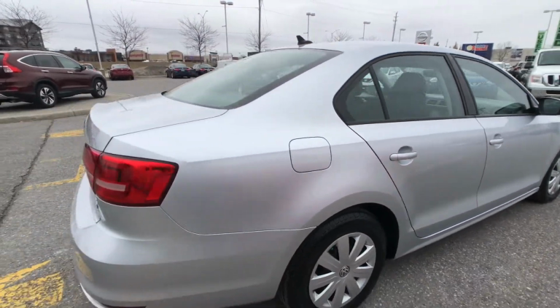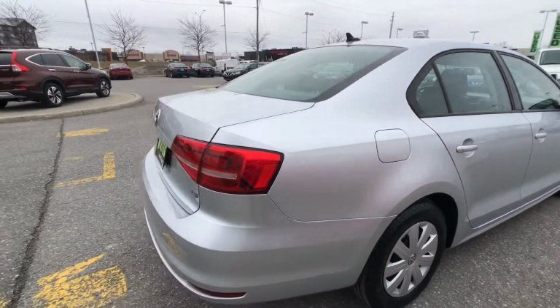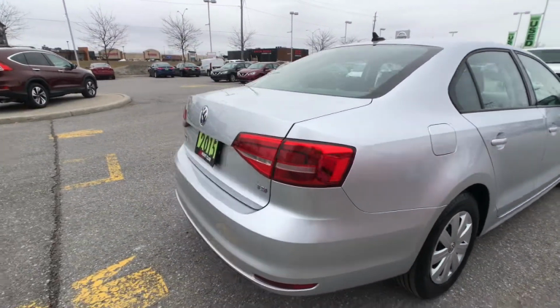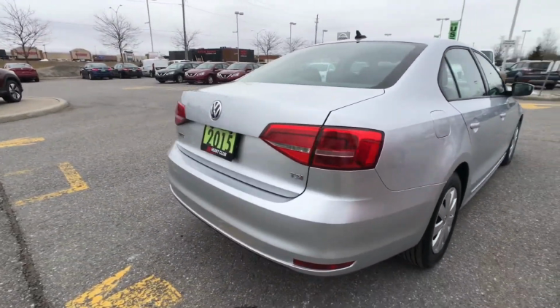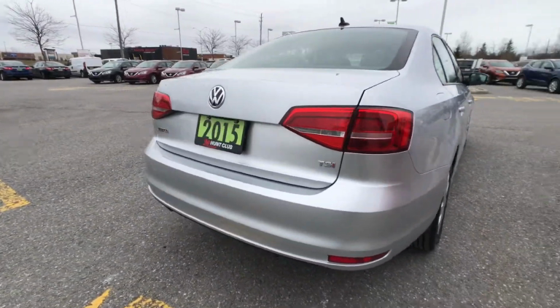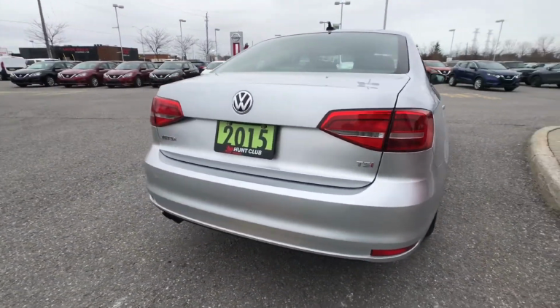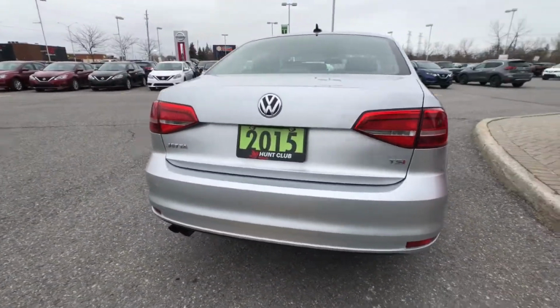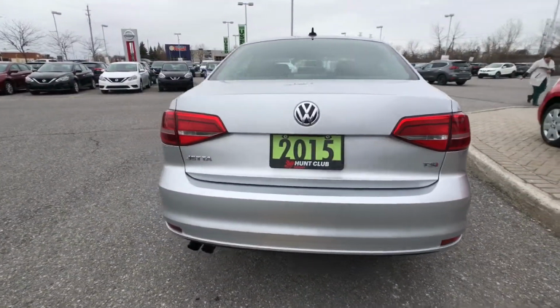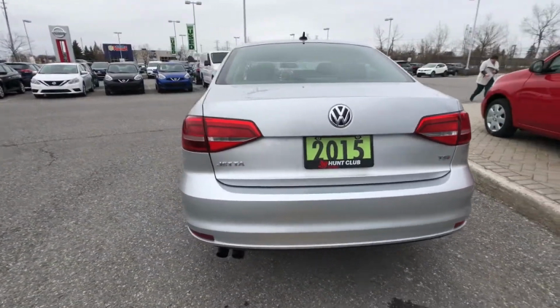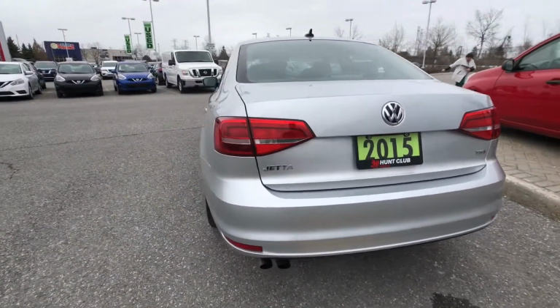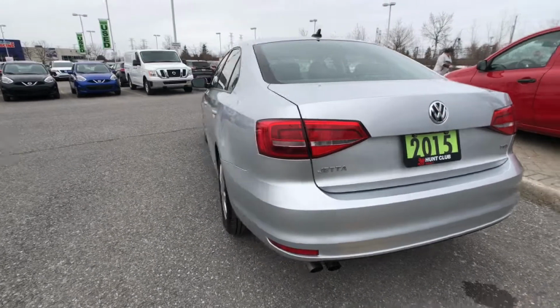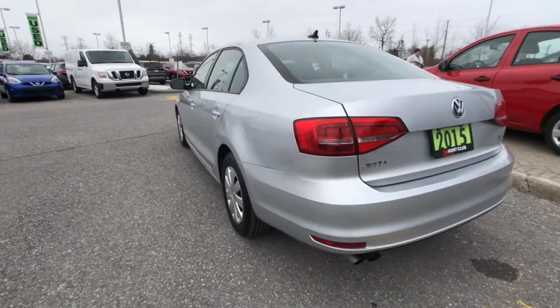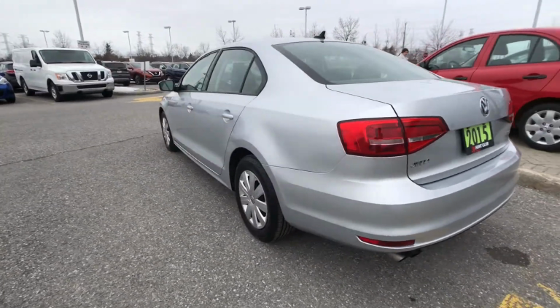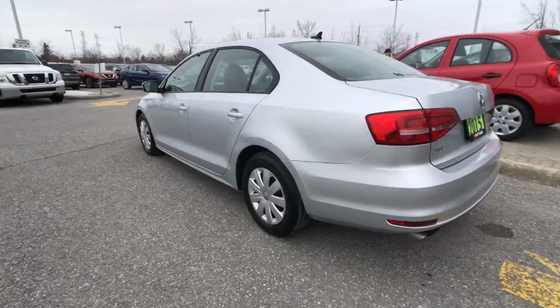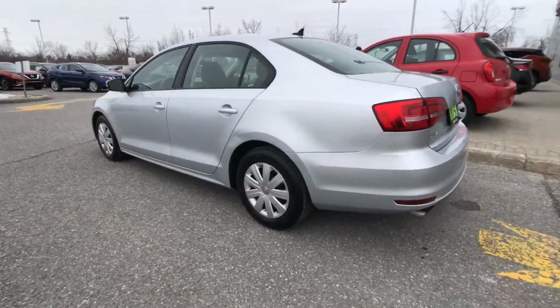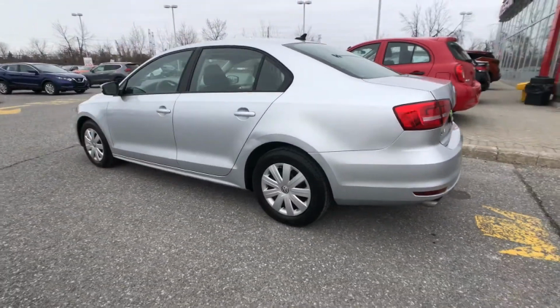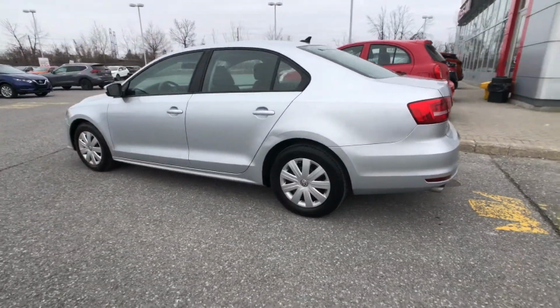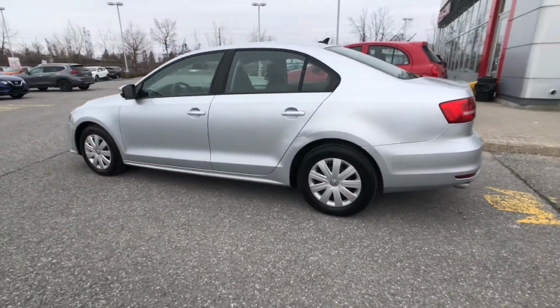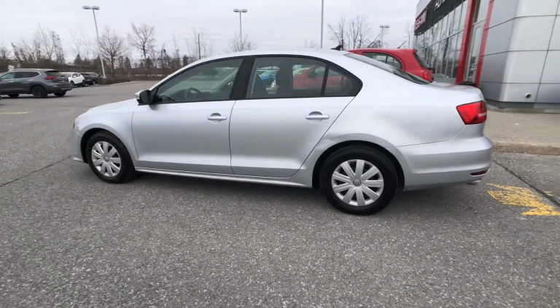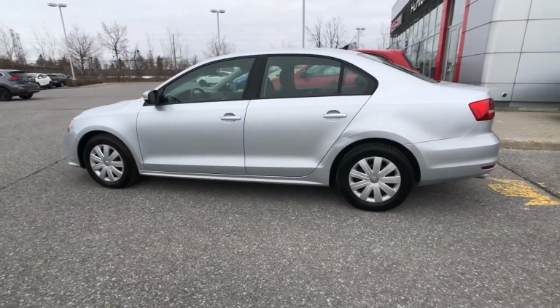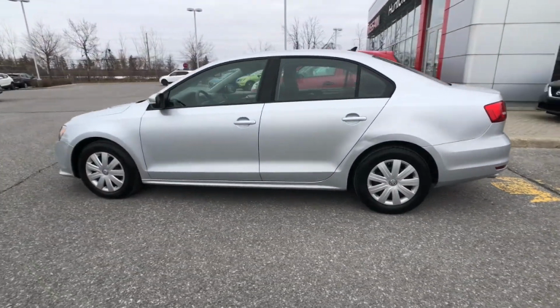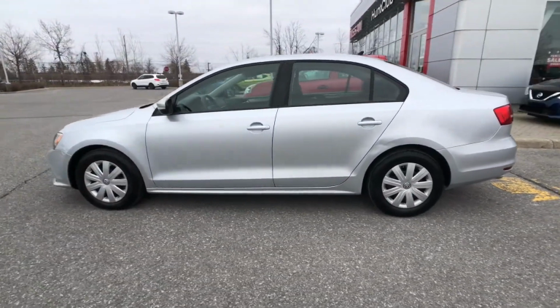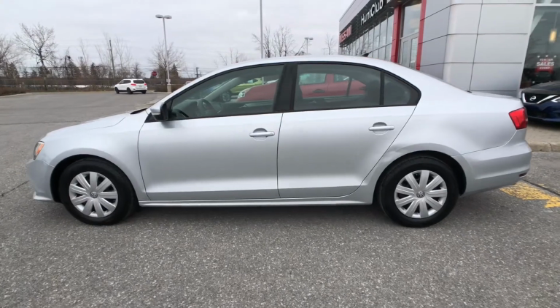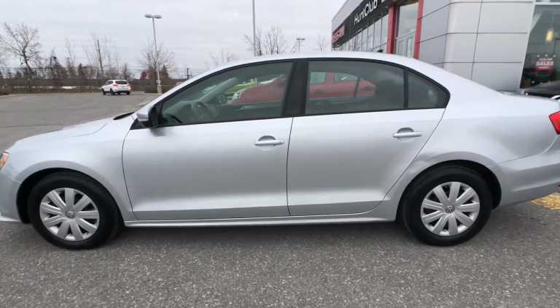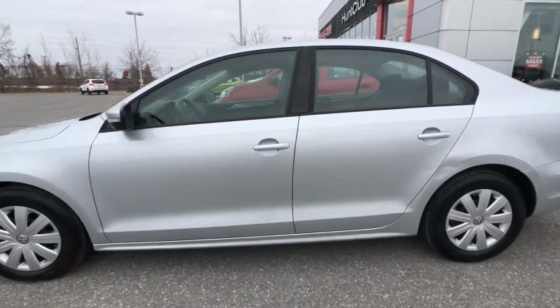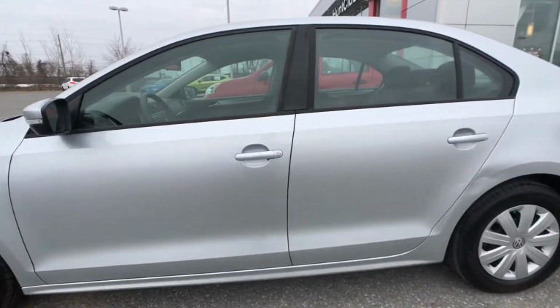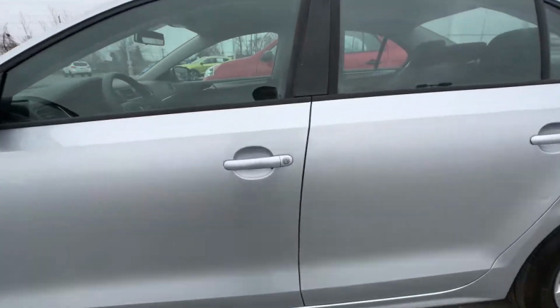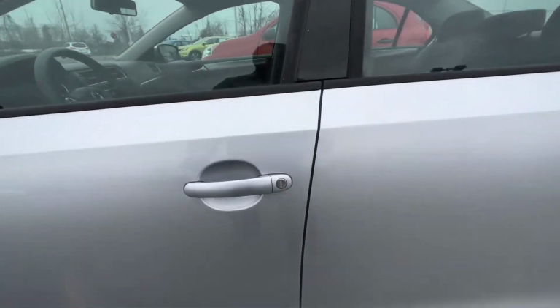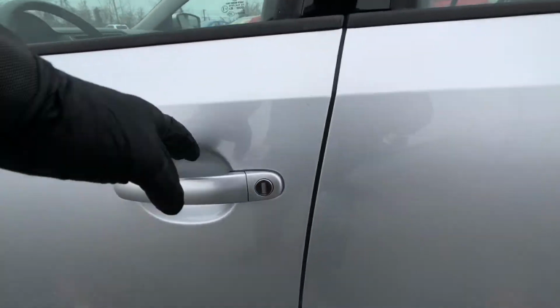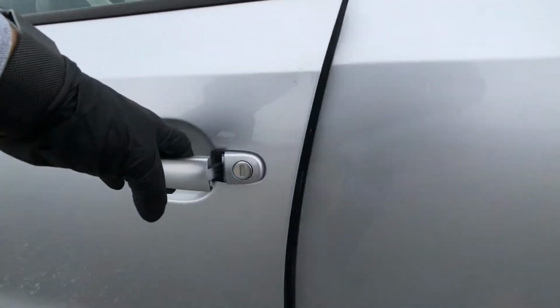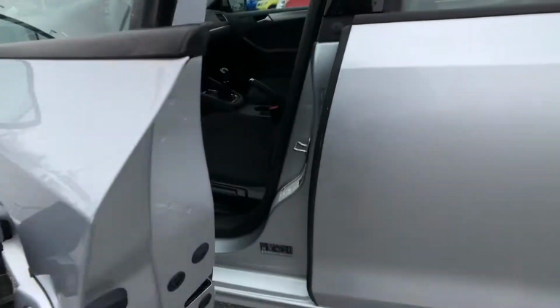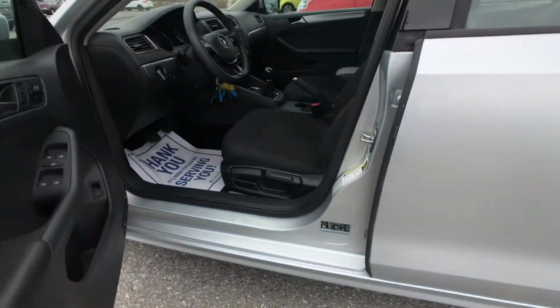Nice body-colored accents right there on all of those door handles. As we move around the exterior of the vehicle, you'll notice that the fuel filler is on the passenger side, and there's a little bodywork for us to take care of, but don't let that dissuade you — we're going to make sure that this Jetta looks fantastic for your home.